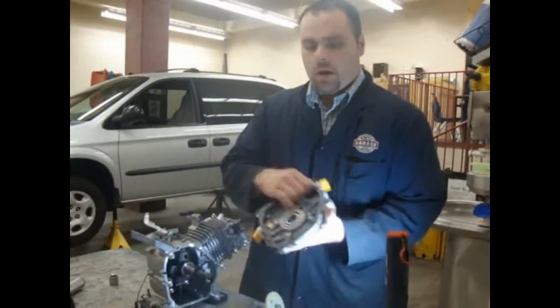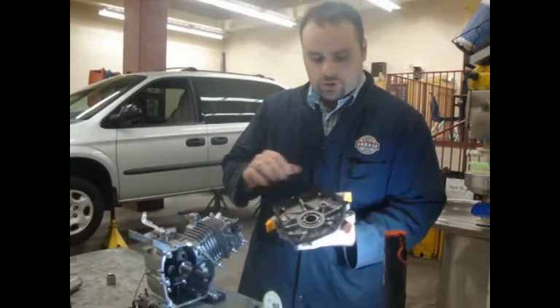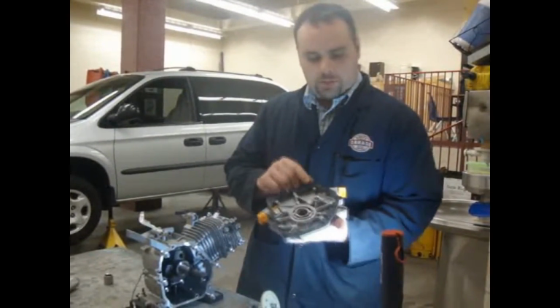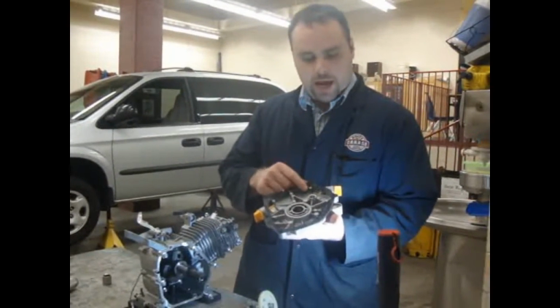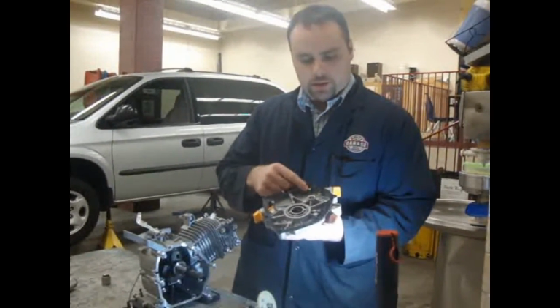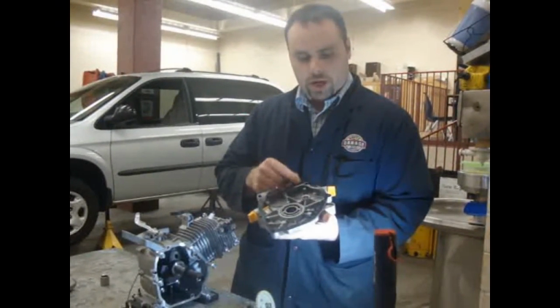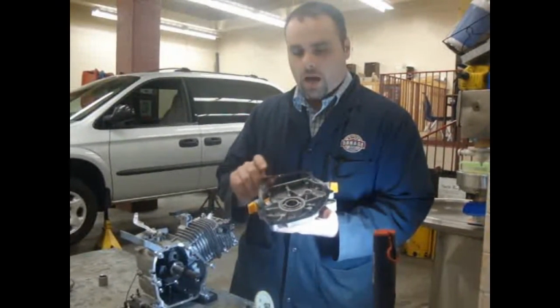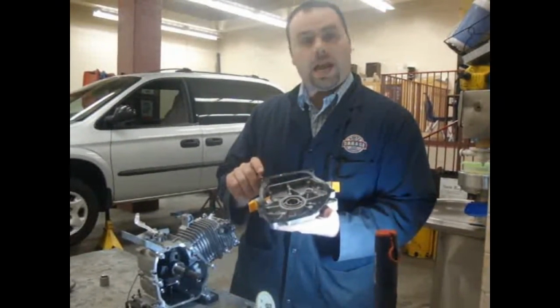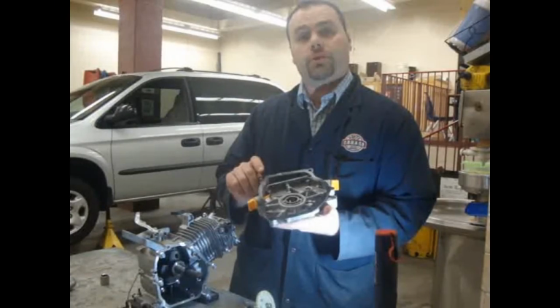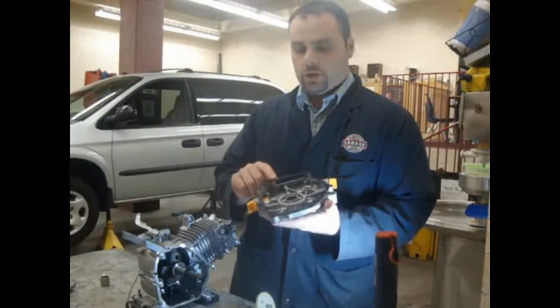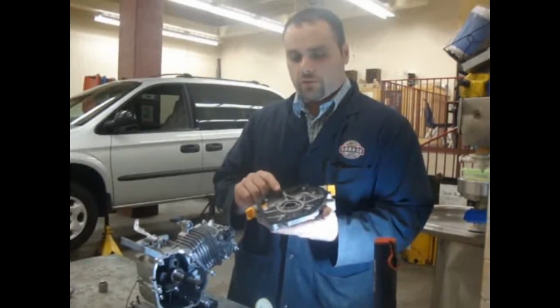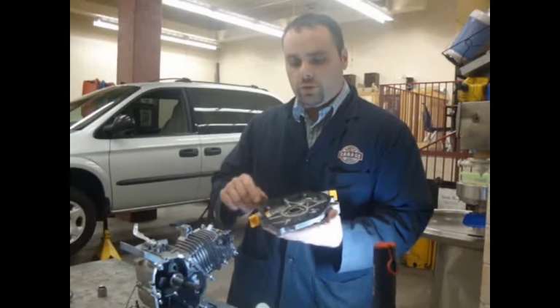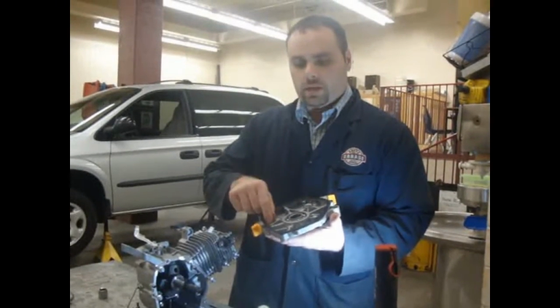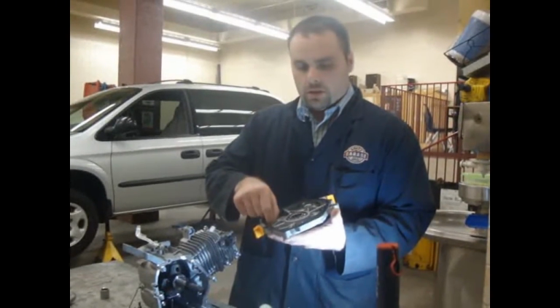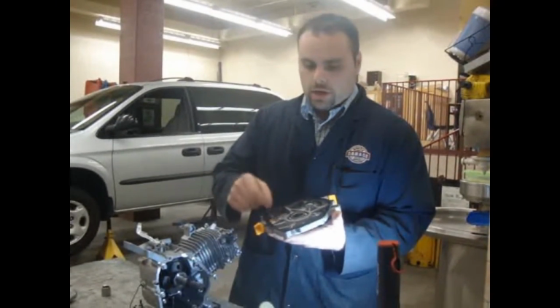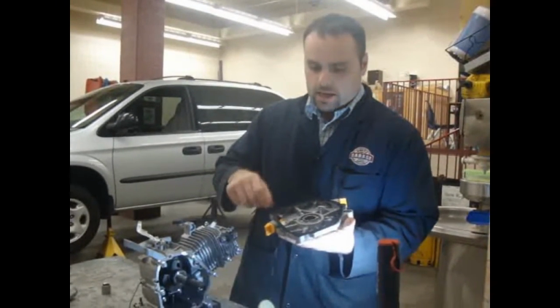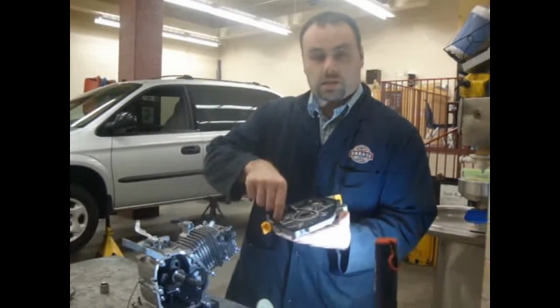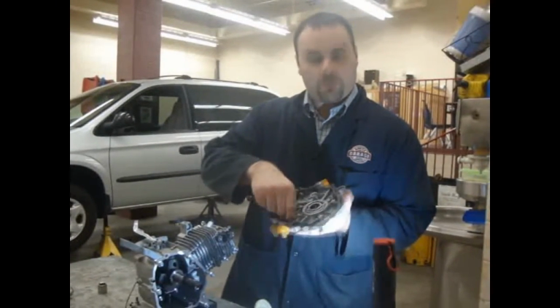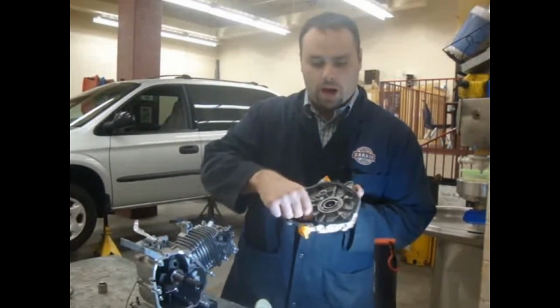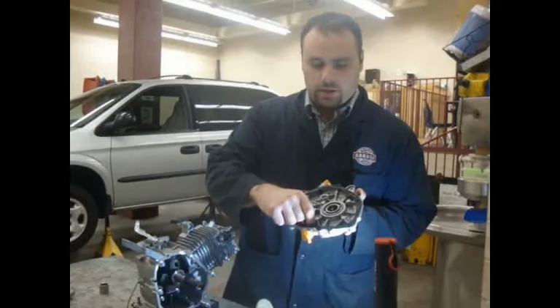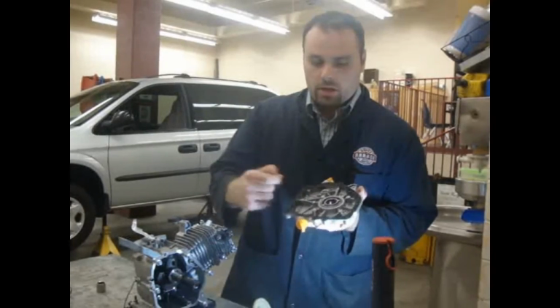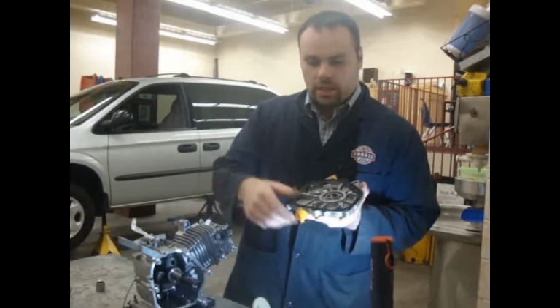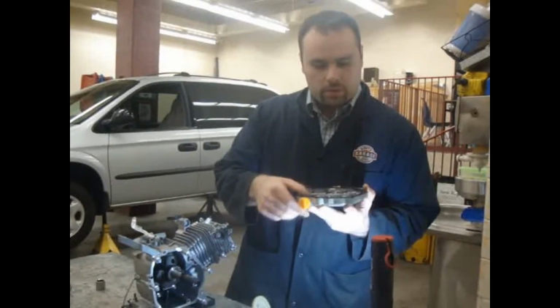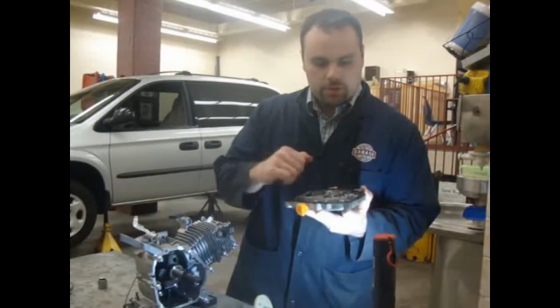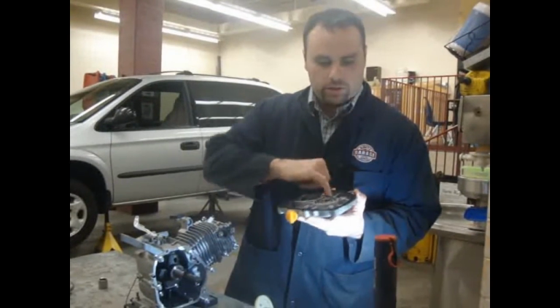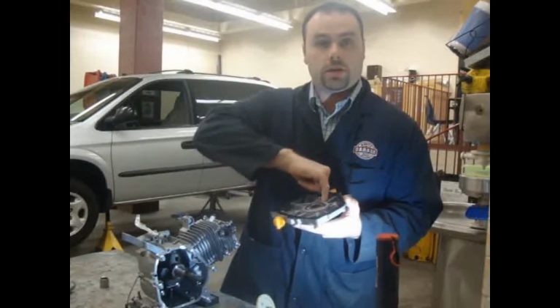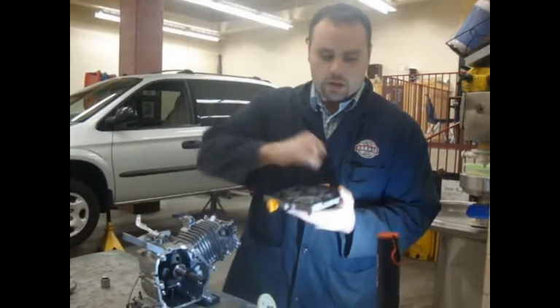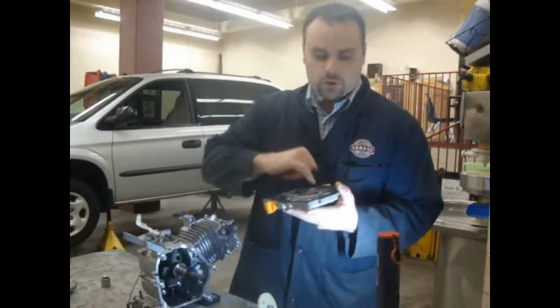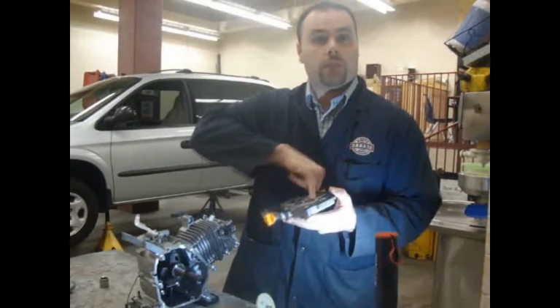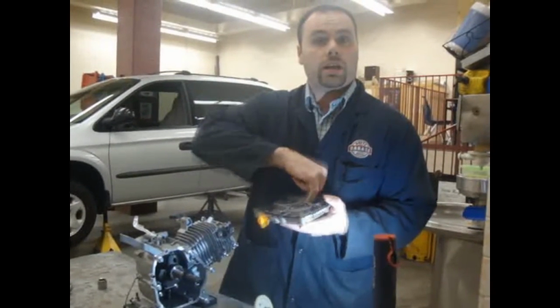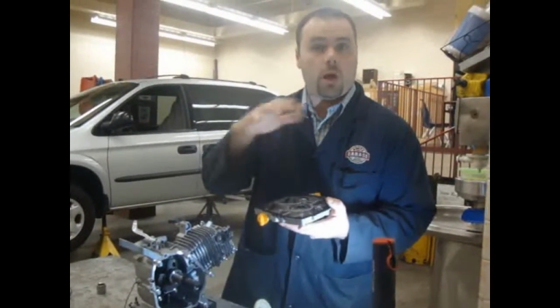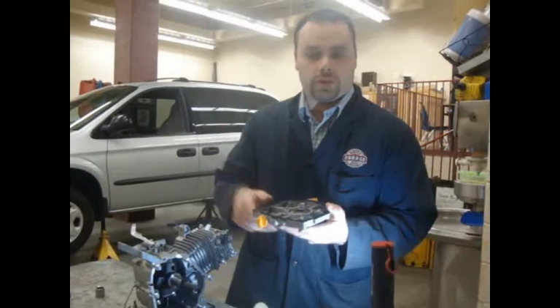Now, you've got to make sure that this paper gasket is in good shape. If not, you're going to ask your instructor for a new gasket. You see here, it might have some of the styrofoam from the box on here. You've got to clean this out — make sure none of this dirt's in here. You might have to use an air blower to get all the small particles in.